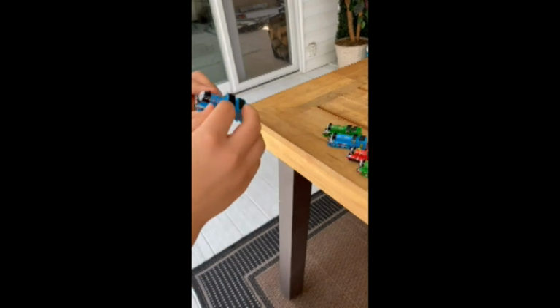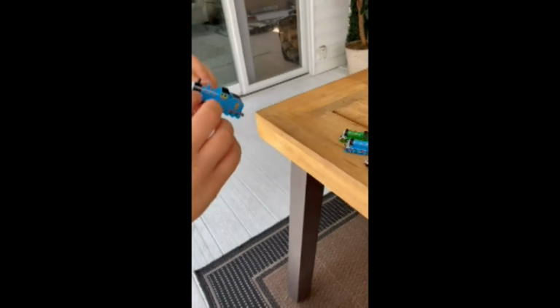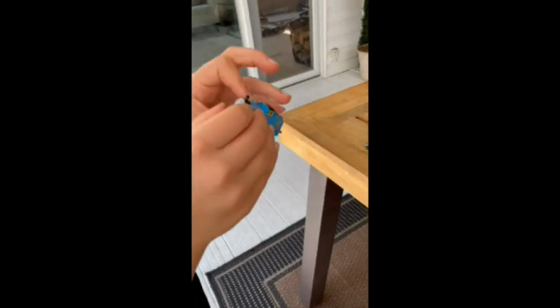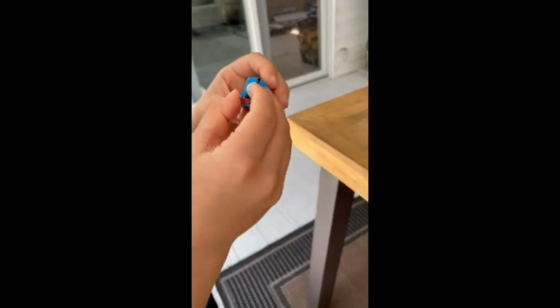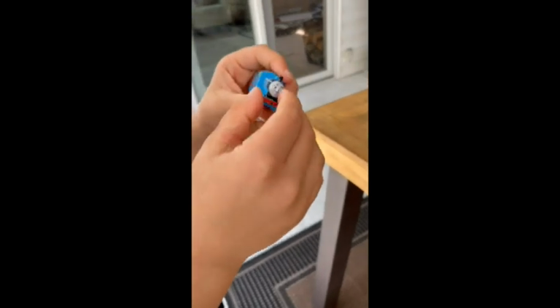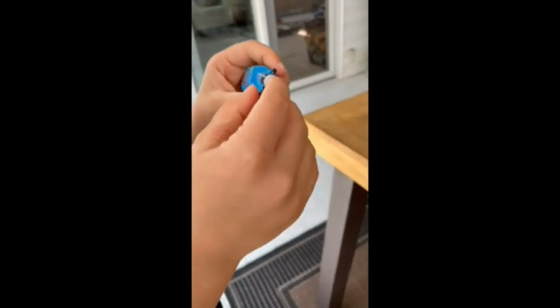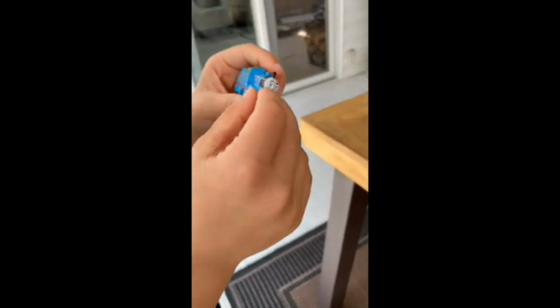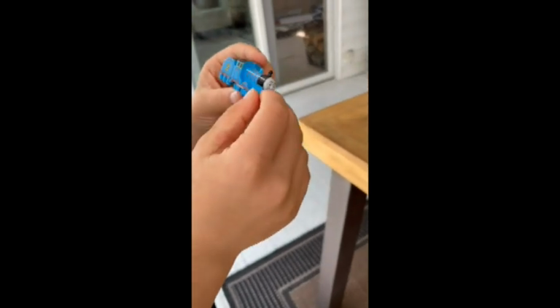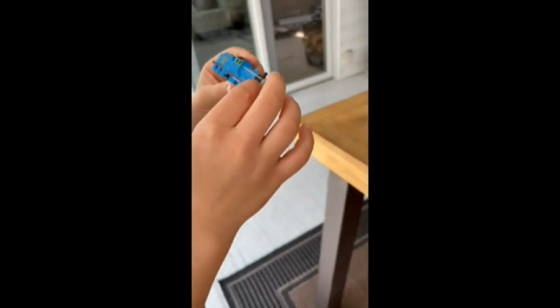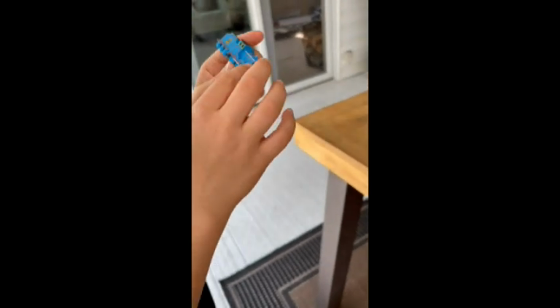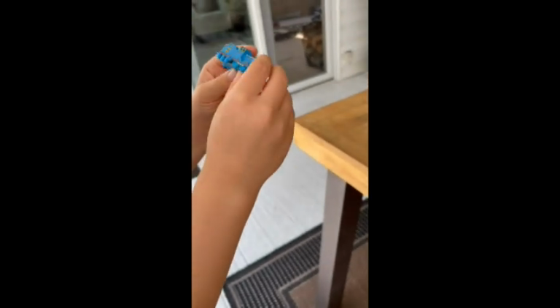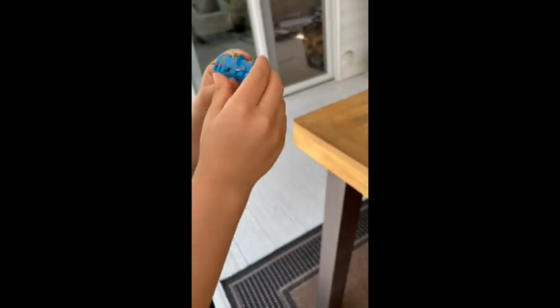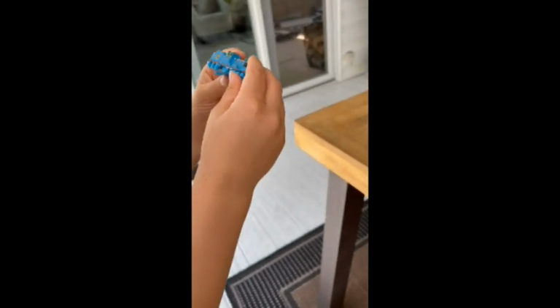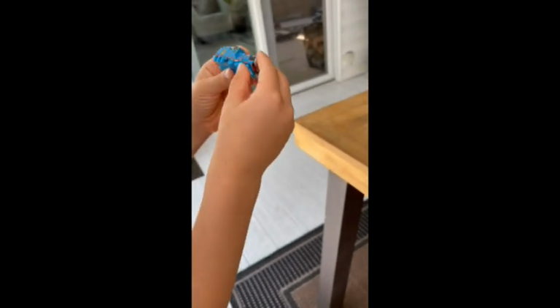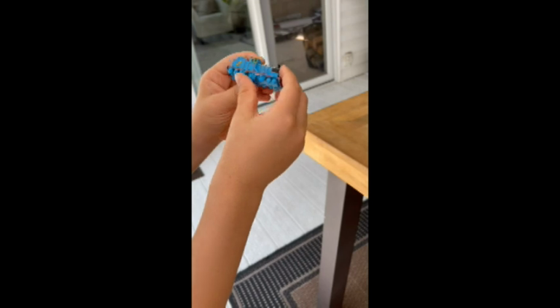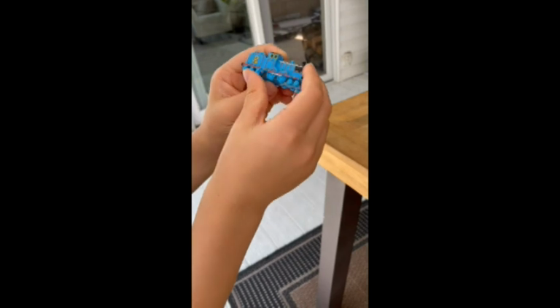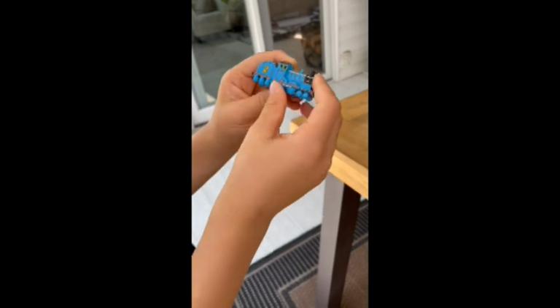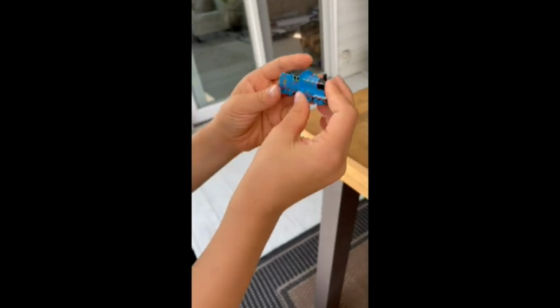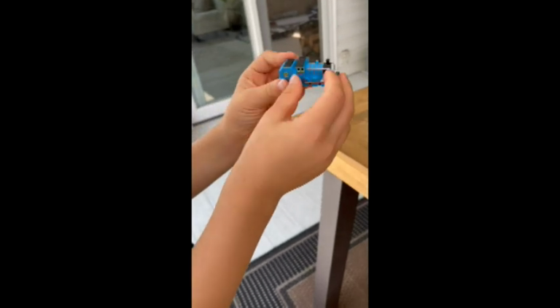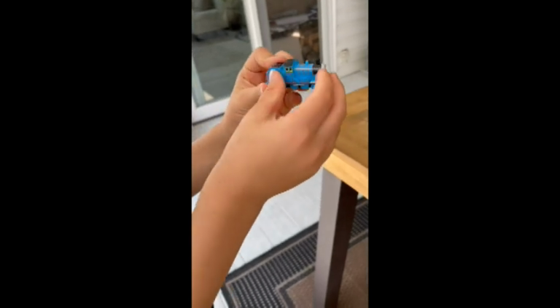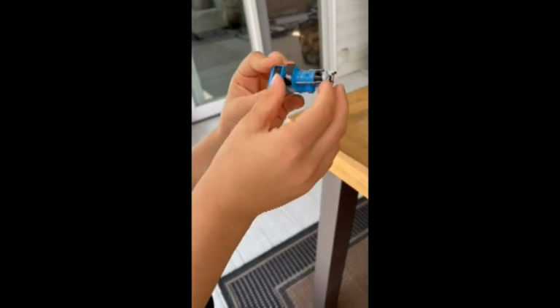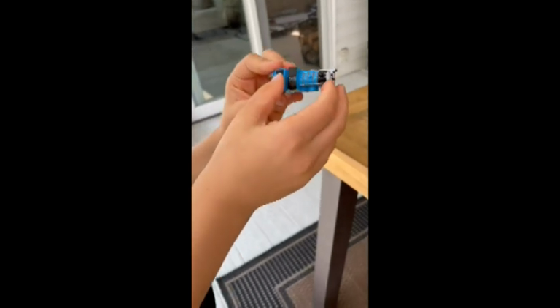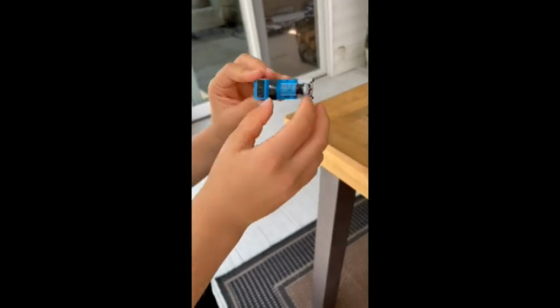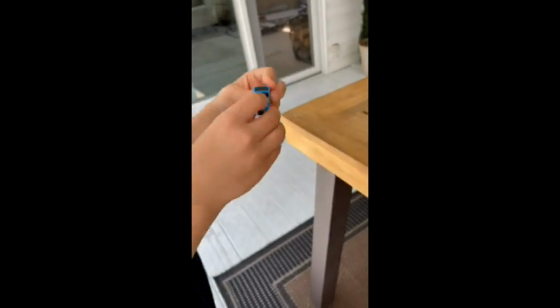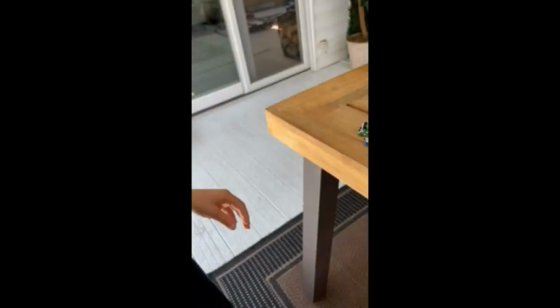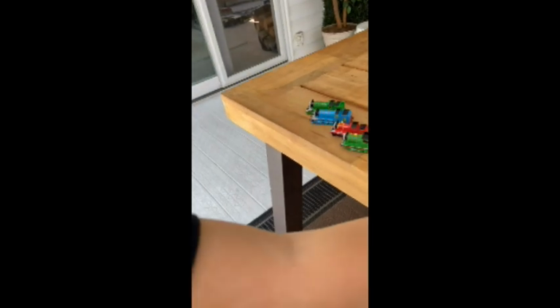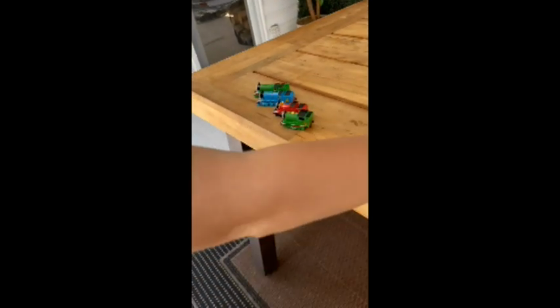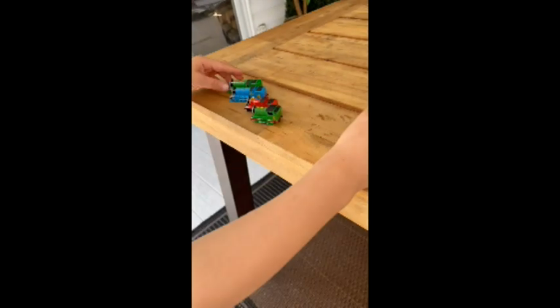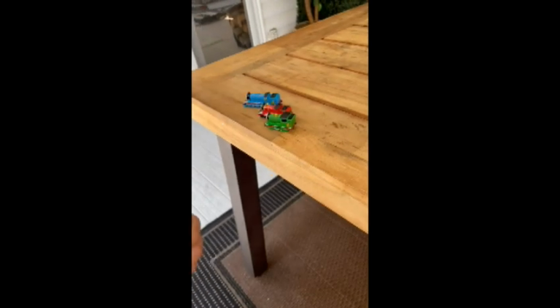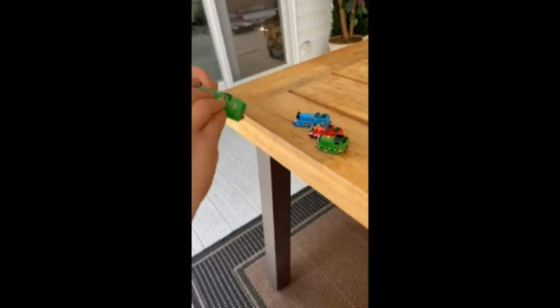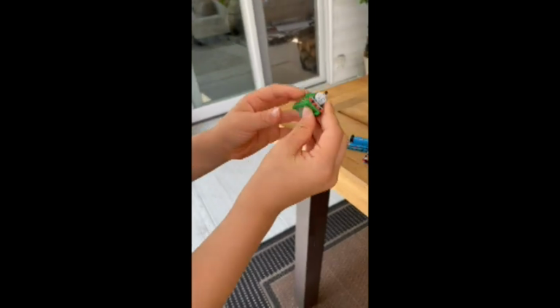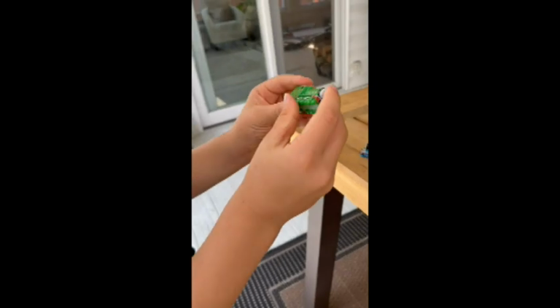Anyway, his face reminds me of the TV show and the paint job looks really nice. I like how they did the wheel design and the number two on the tender.